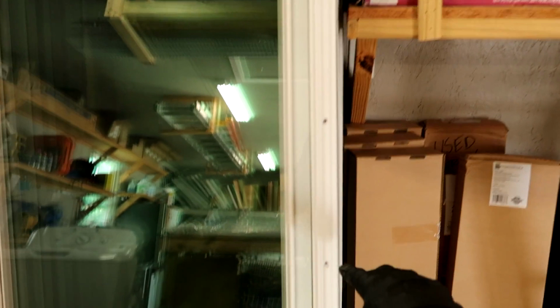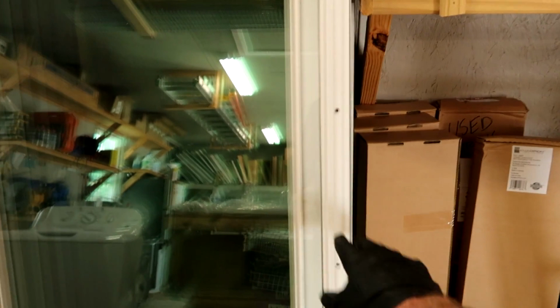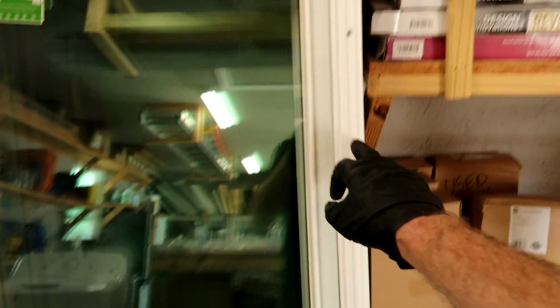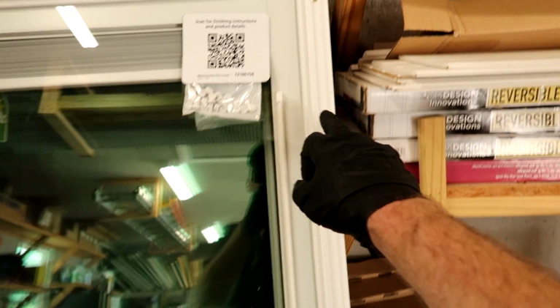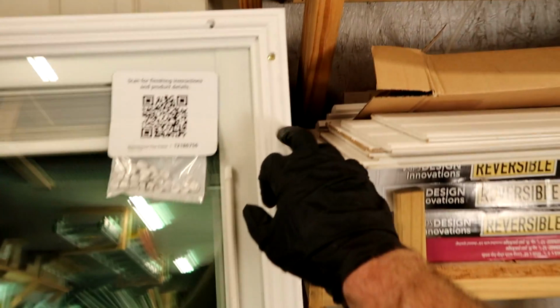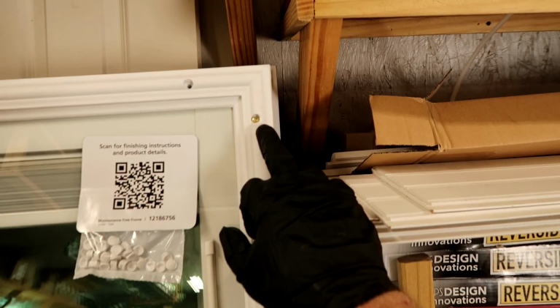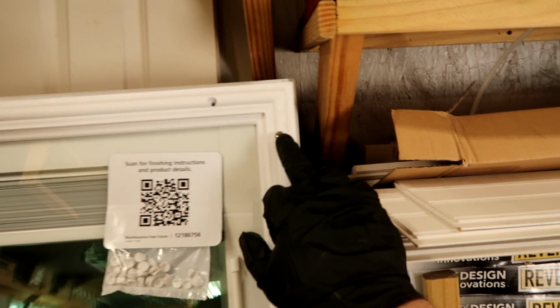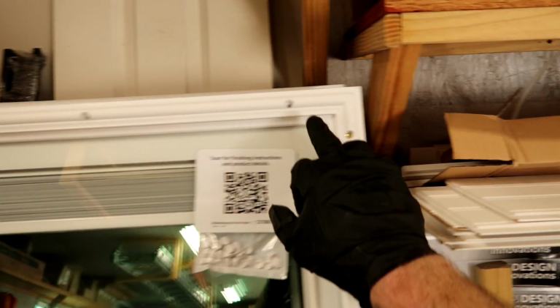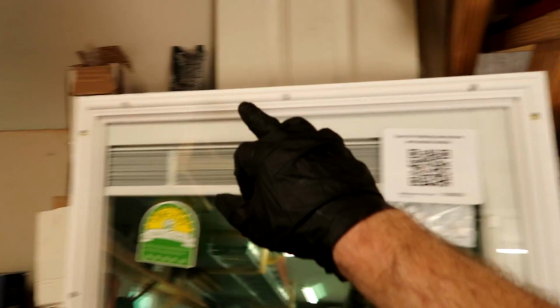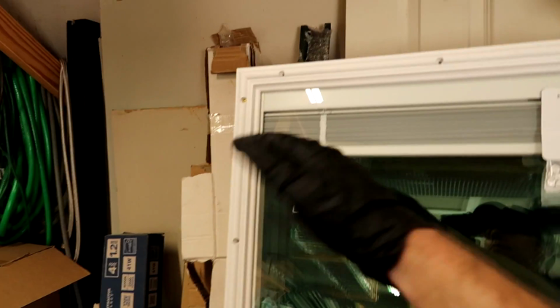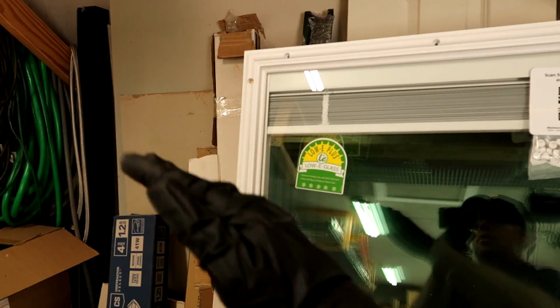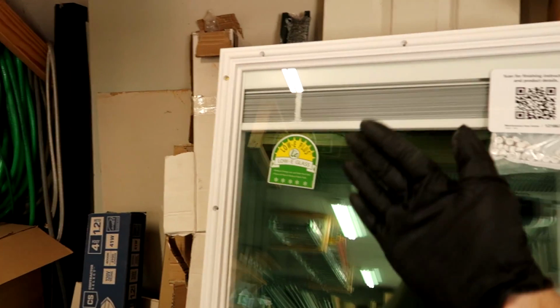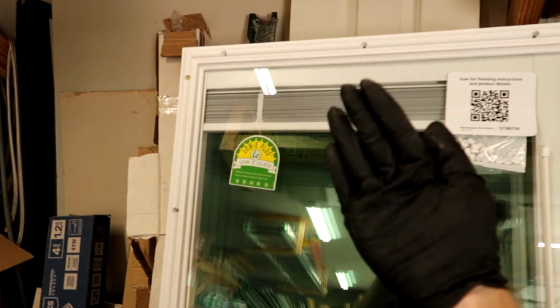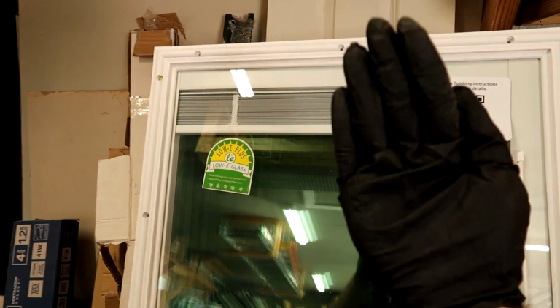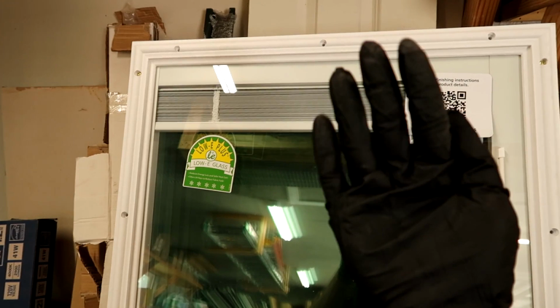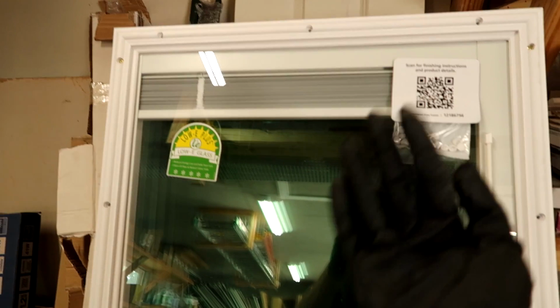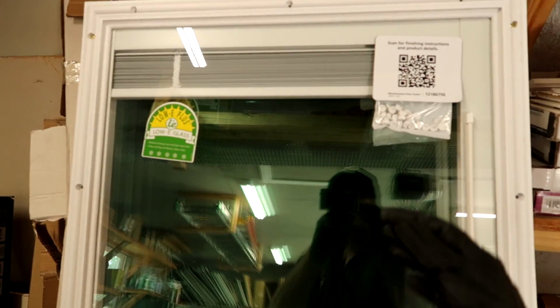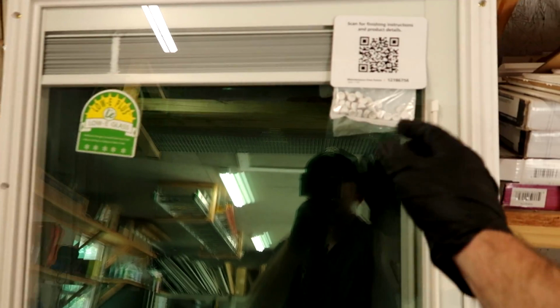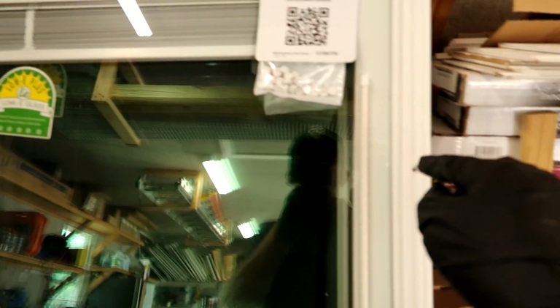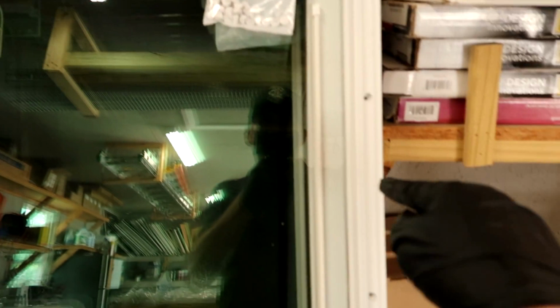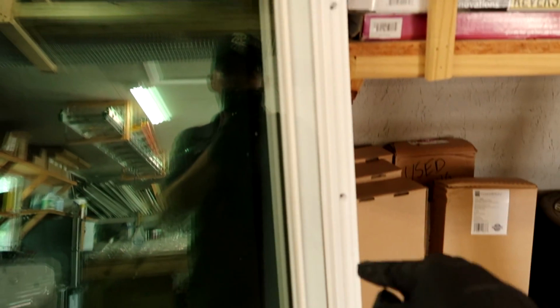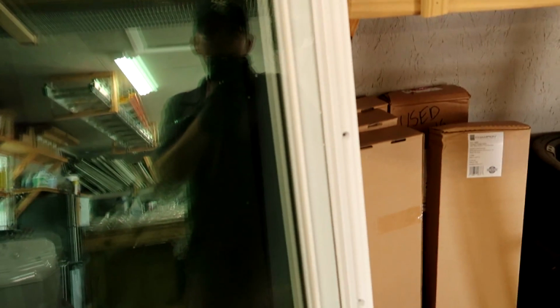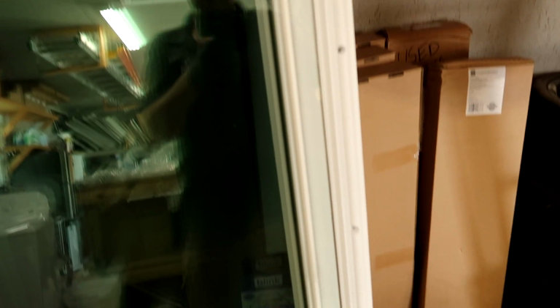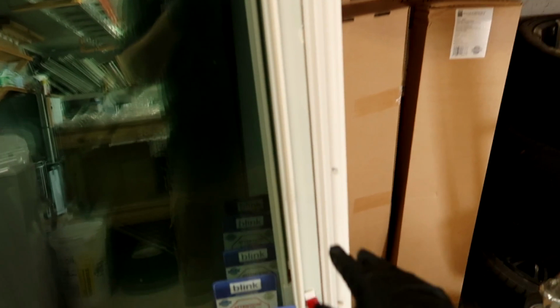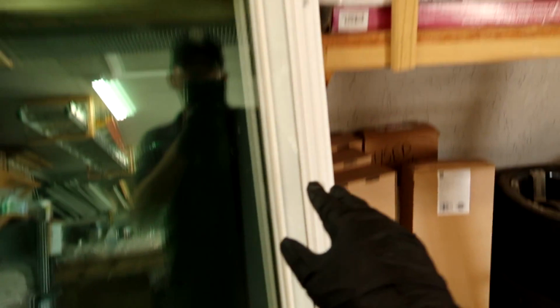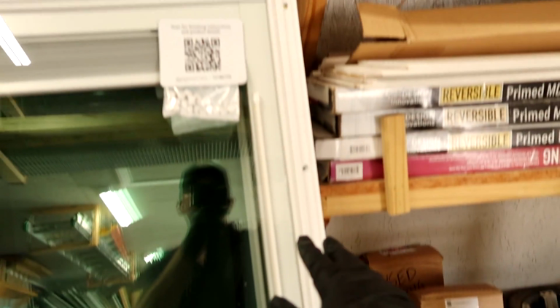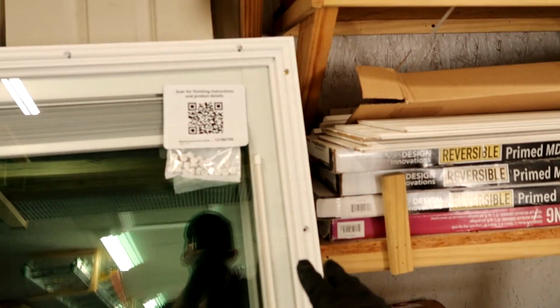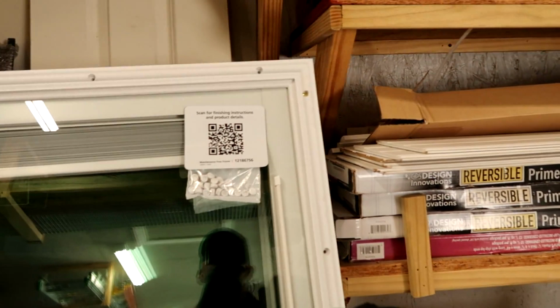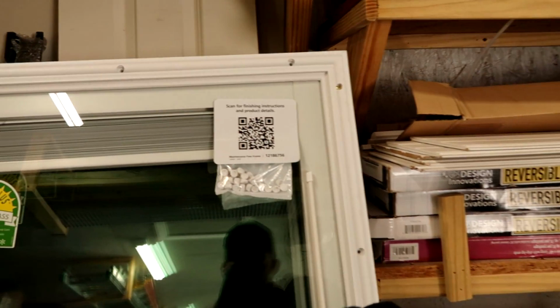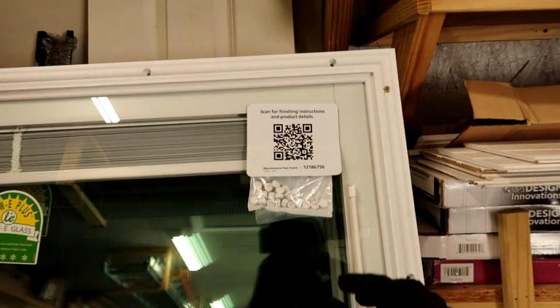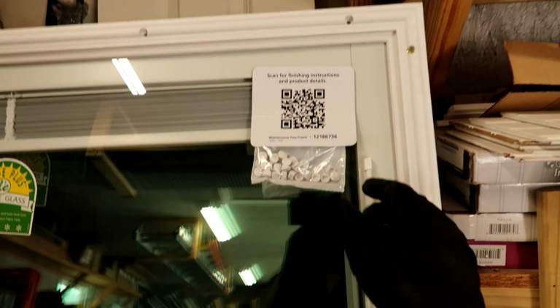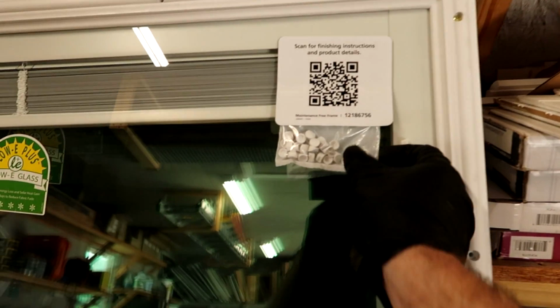Once you get the new one, you'll do the same thing — zip the screws out, get all the screws out, pull it apart, set it in the door evenly, and screw it back down. Again, I'll film one one day when they're not home and they're not hovering over us talking.